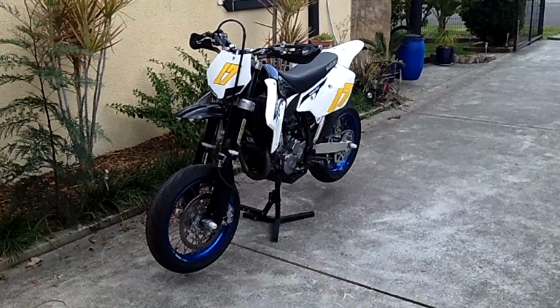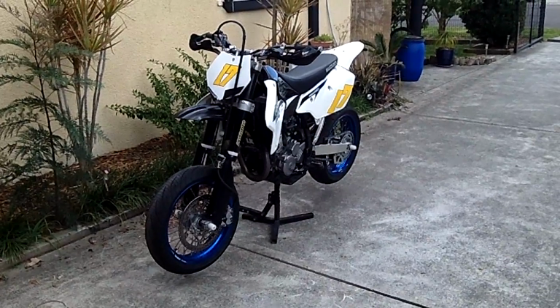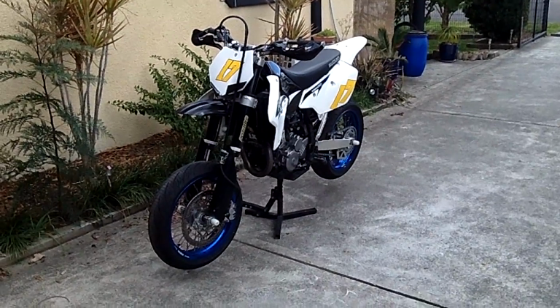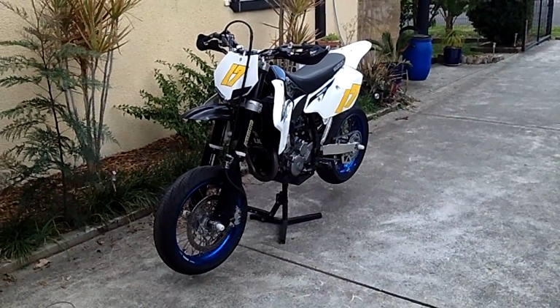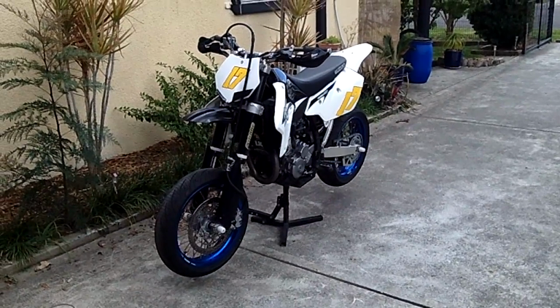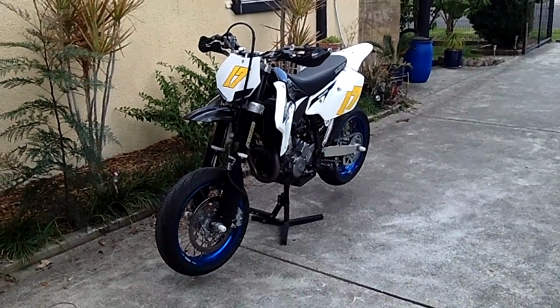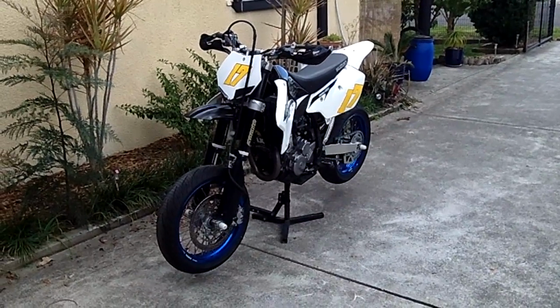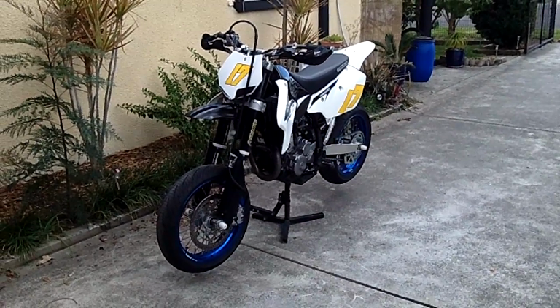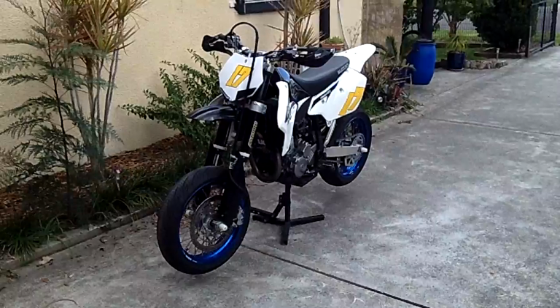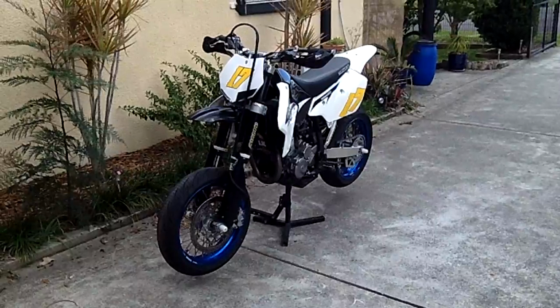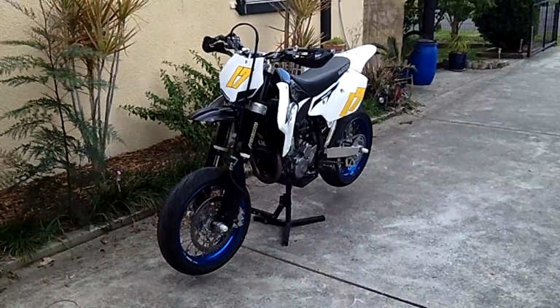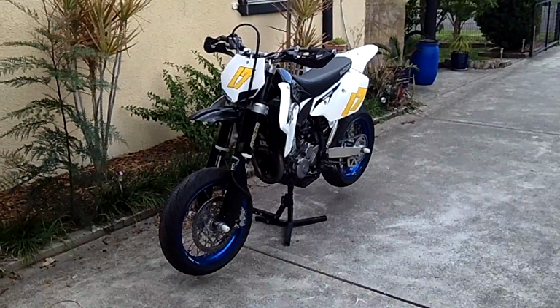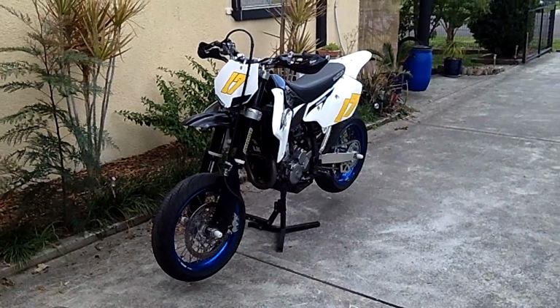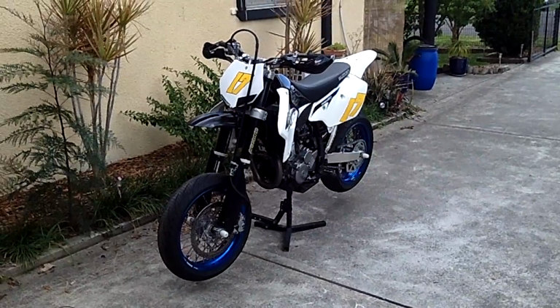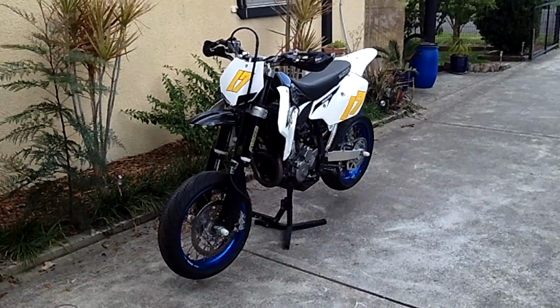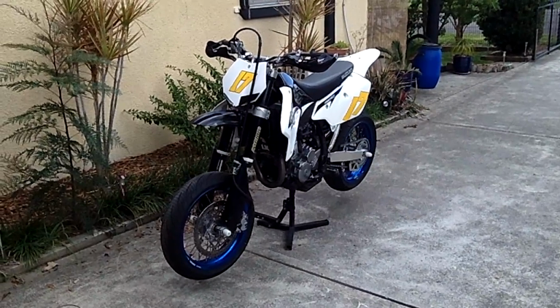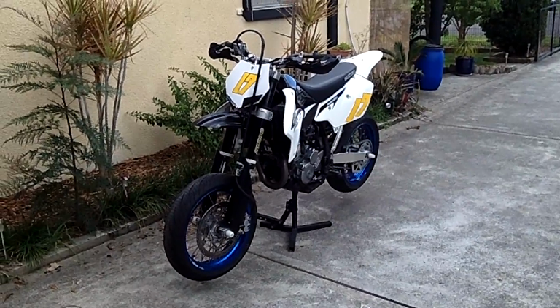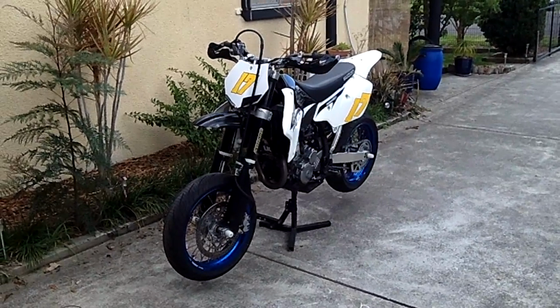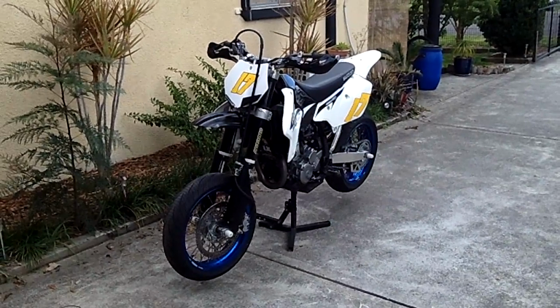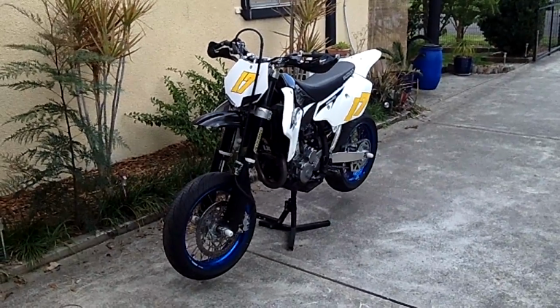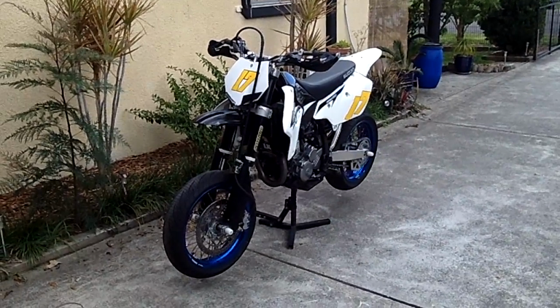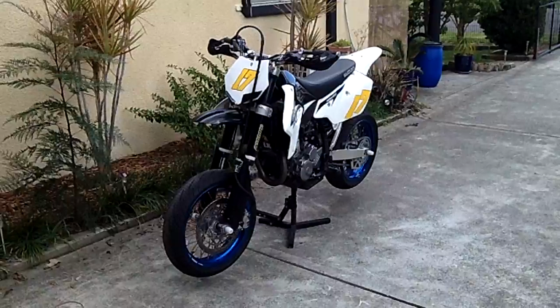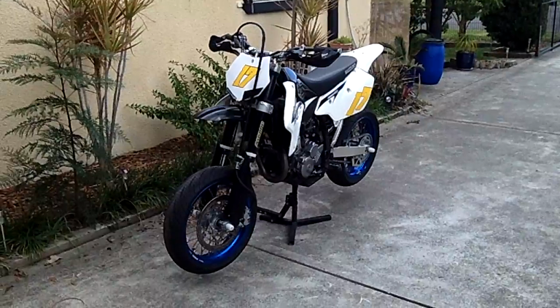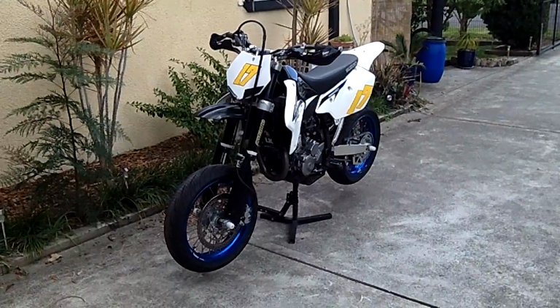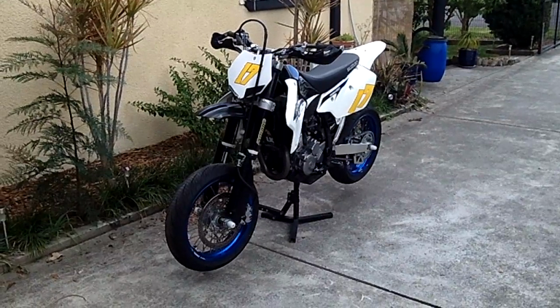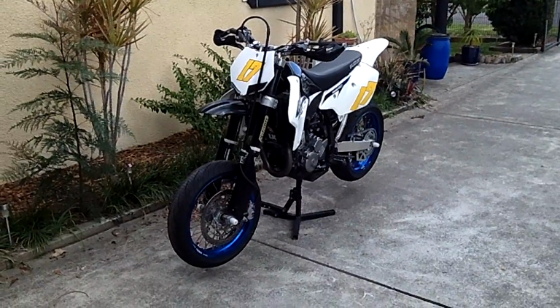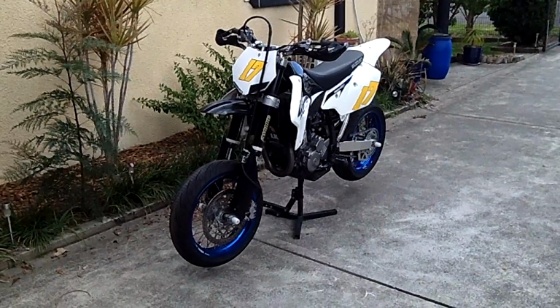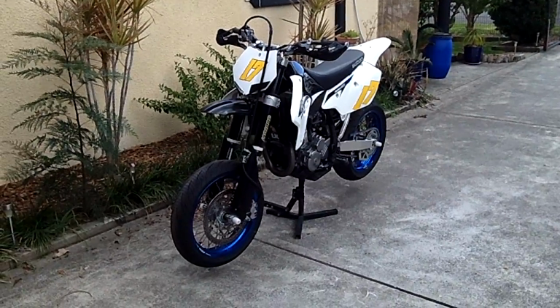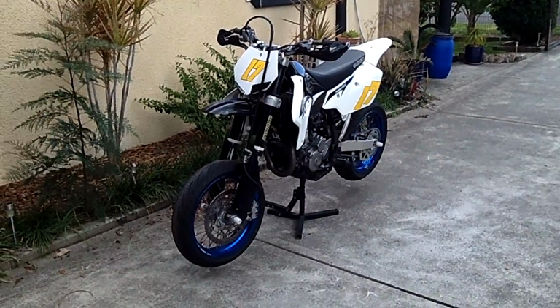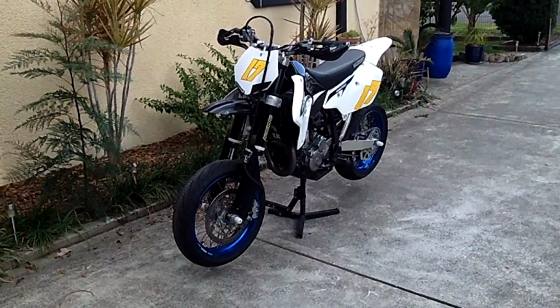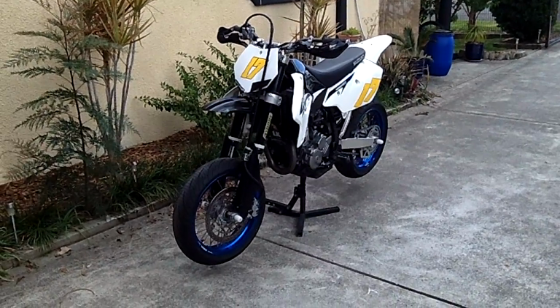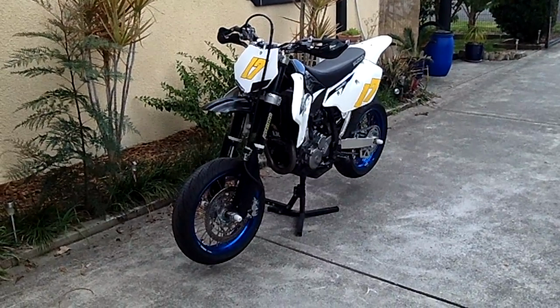G'day YouTube, Parker here. This is my 2010 DRZ400 Supermoto. As you can see, it's currently not road worthy.